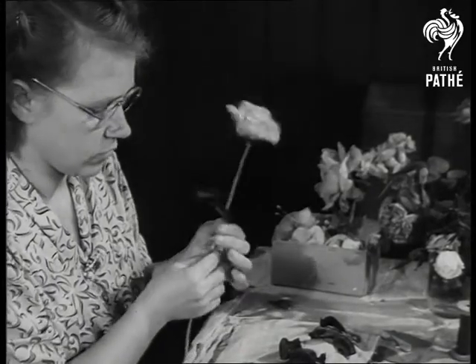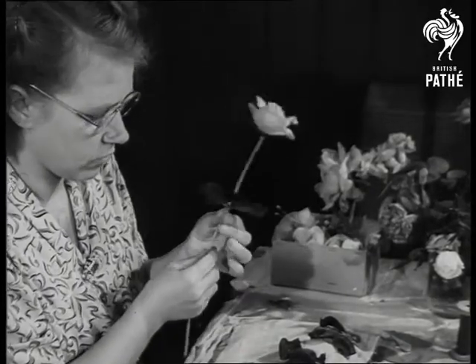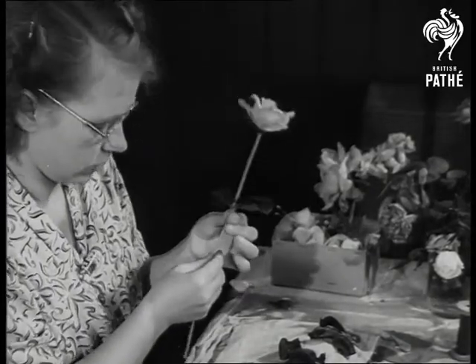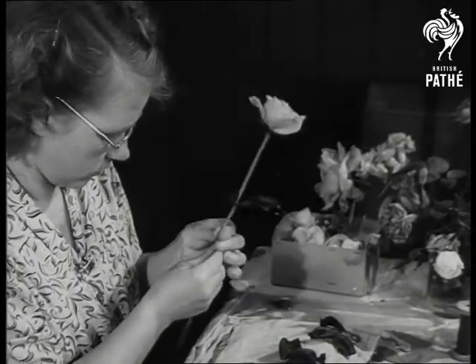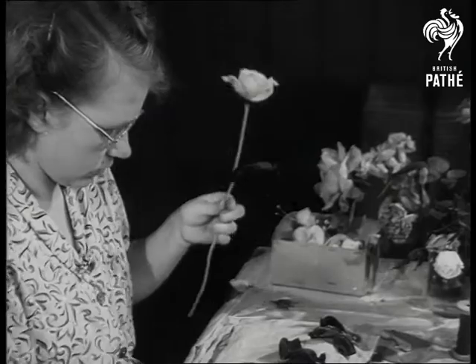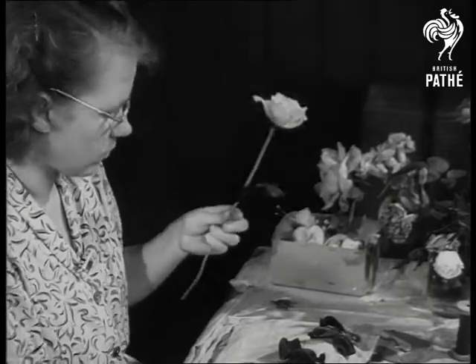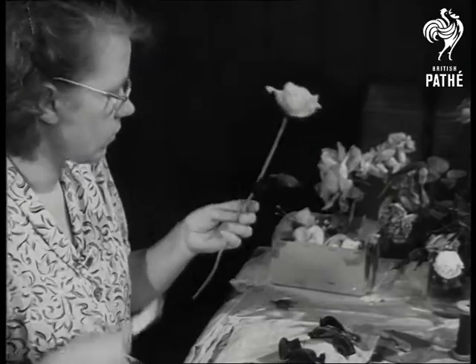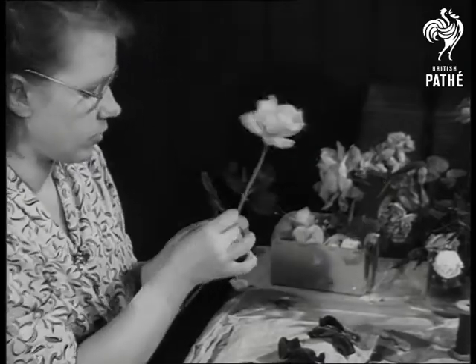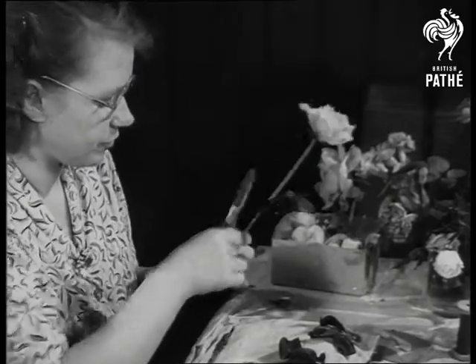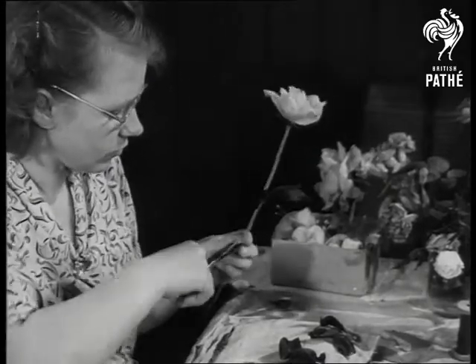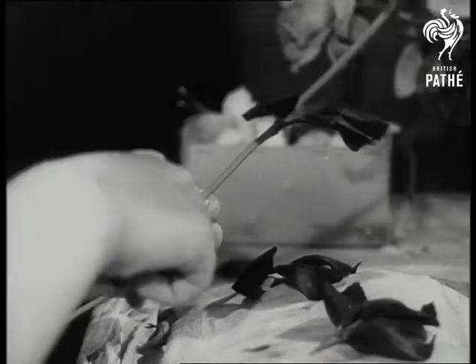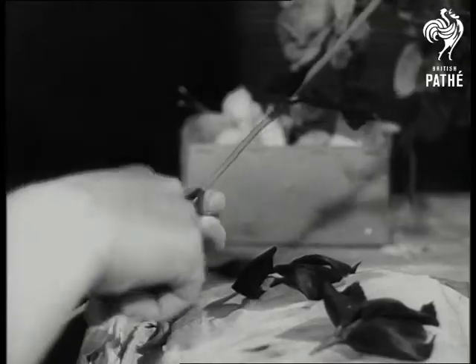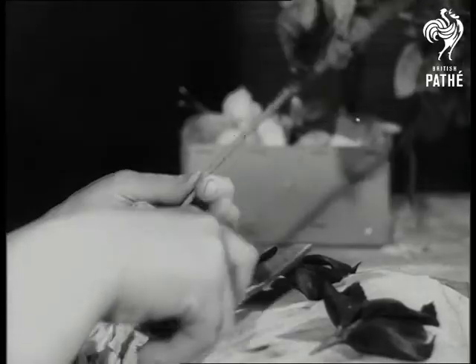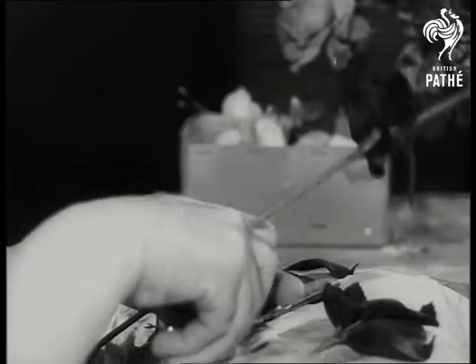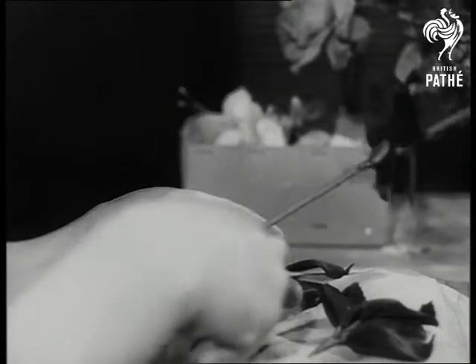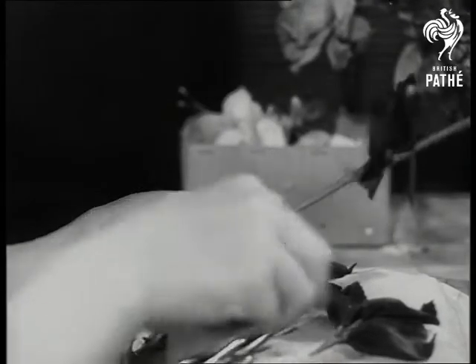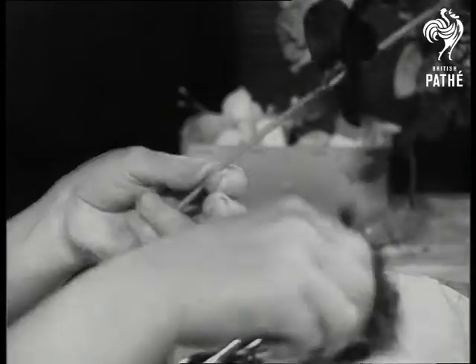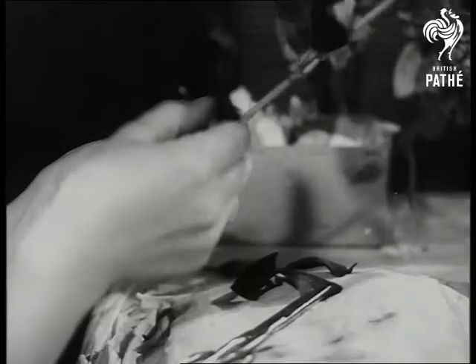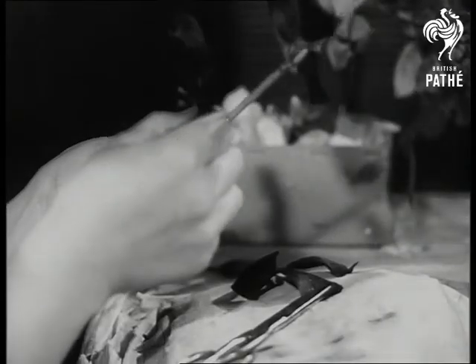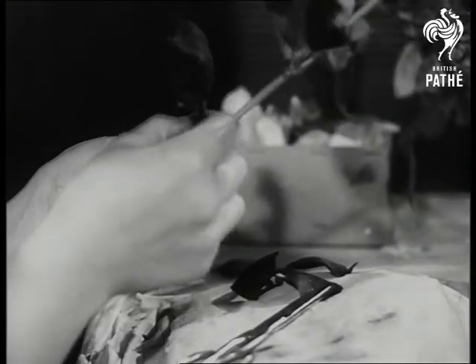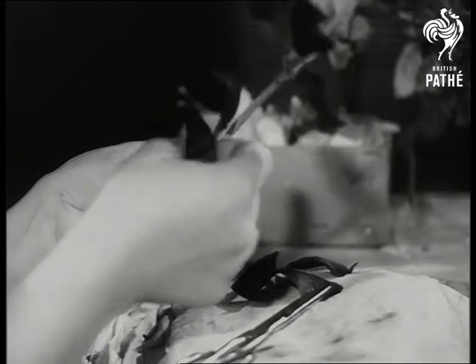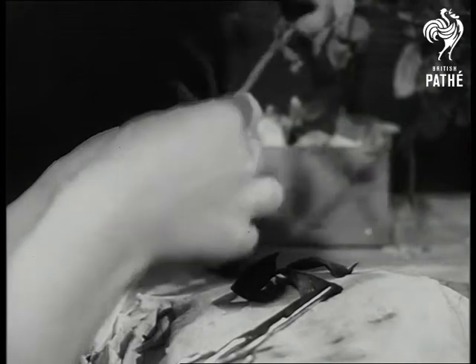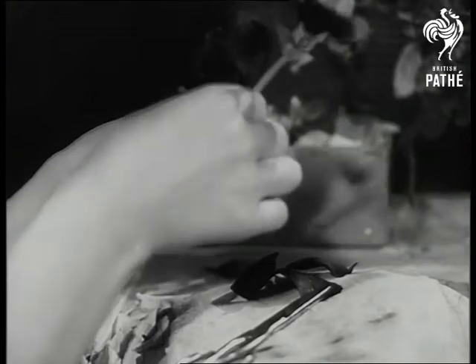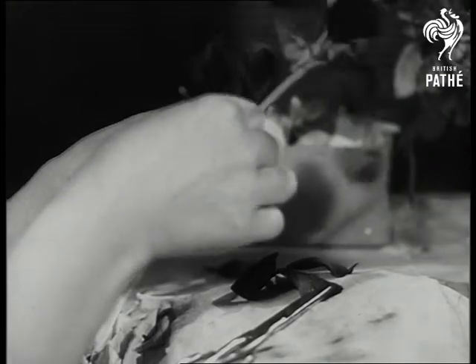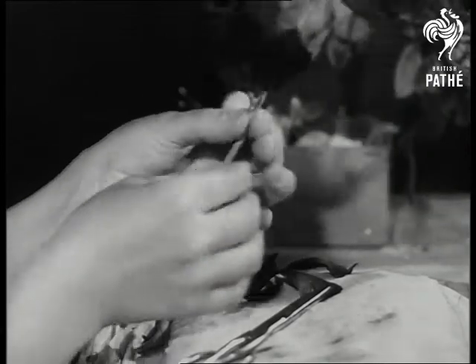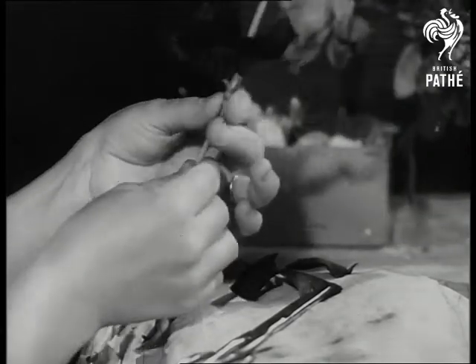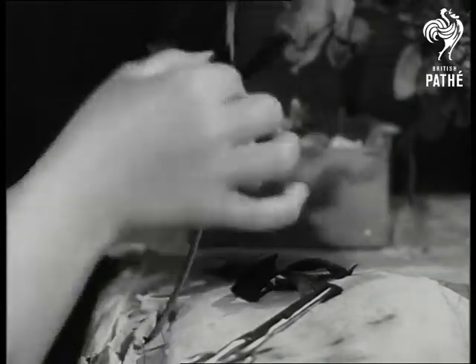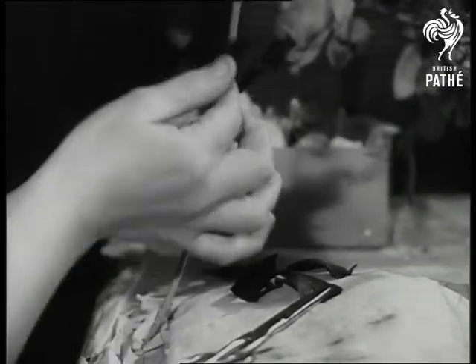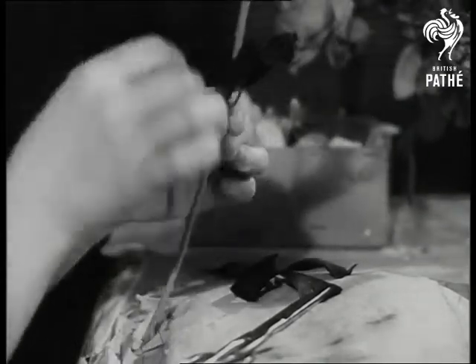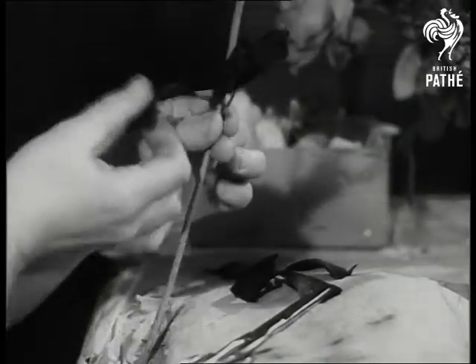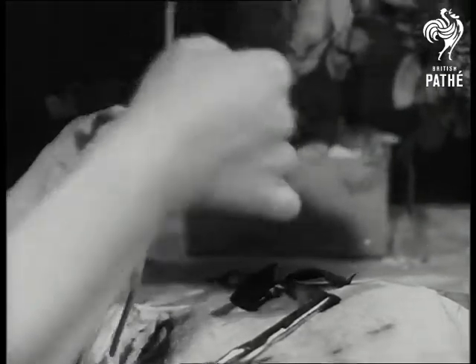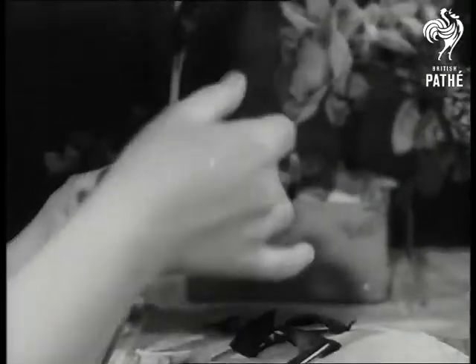When each petal has been wired into place, feather leaves are fixed and the stem trimmed. Under Mrs. Barnett's guidance, her flower makers have become so expert at their trade that they've even been known to deceive themselves.